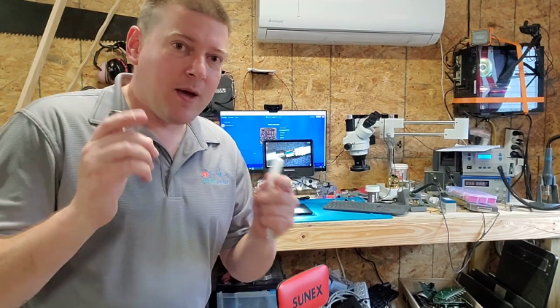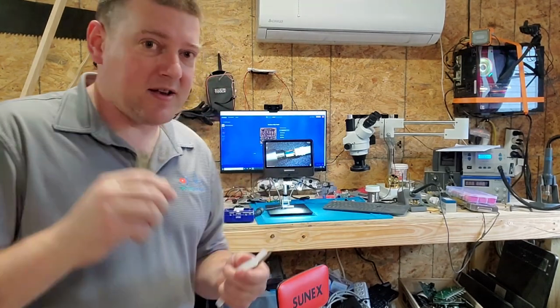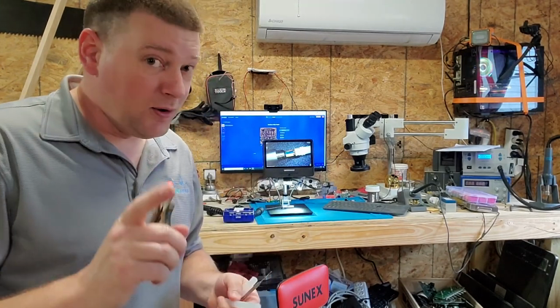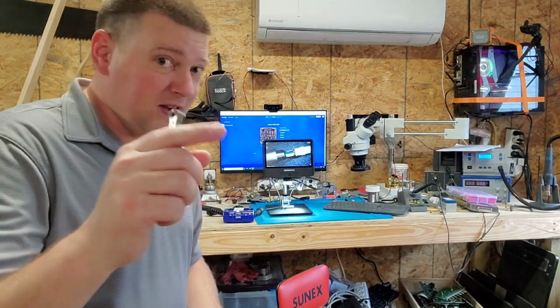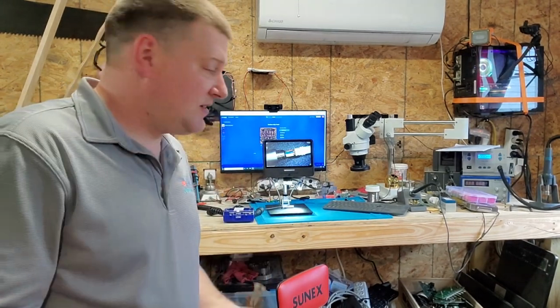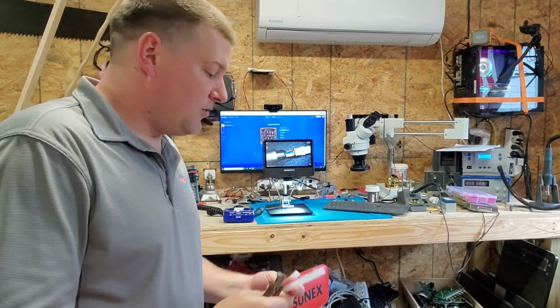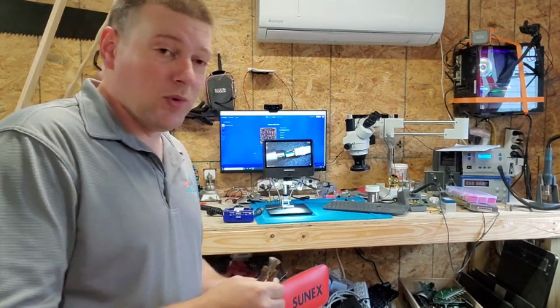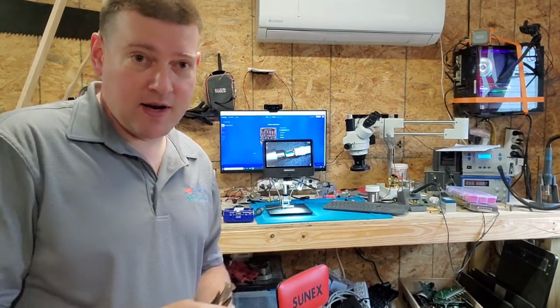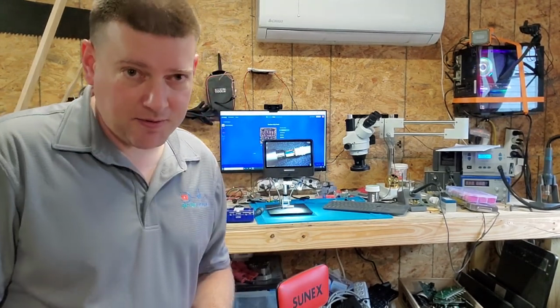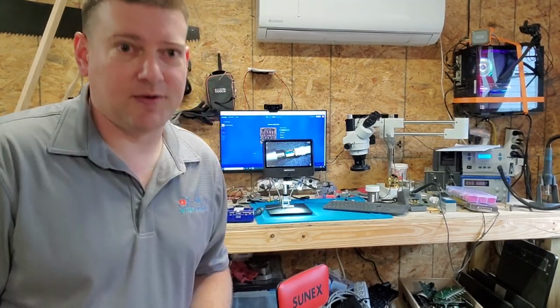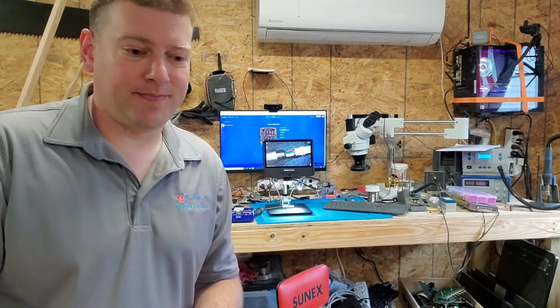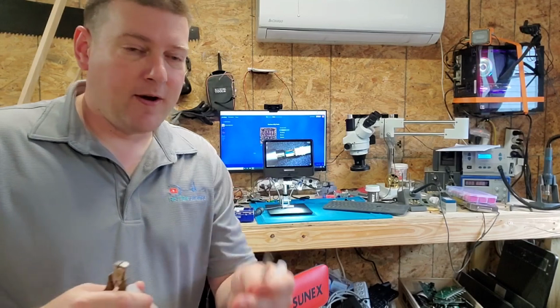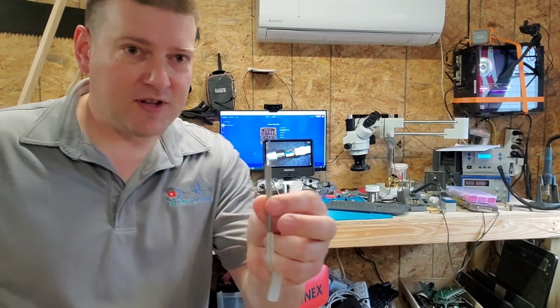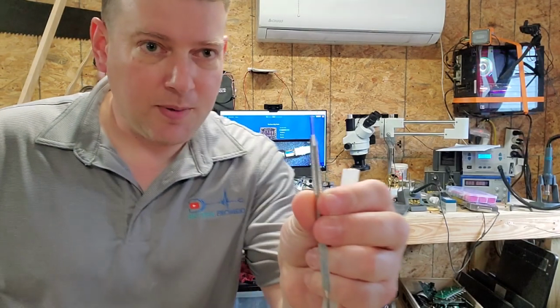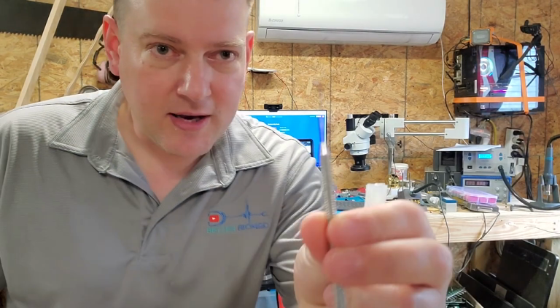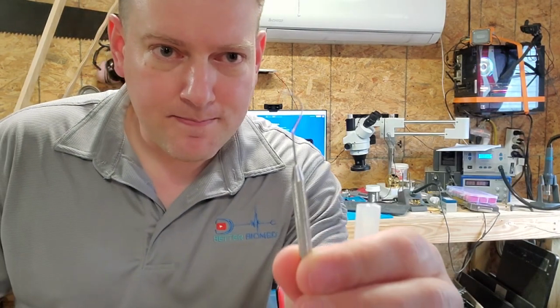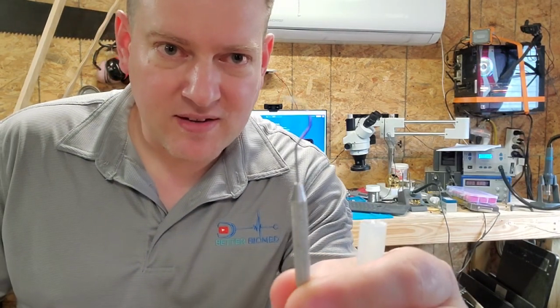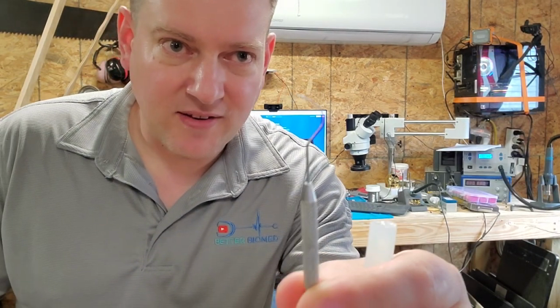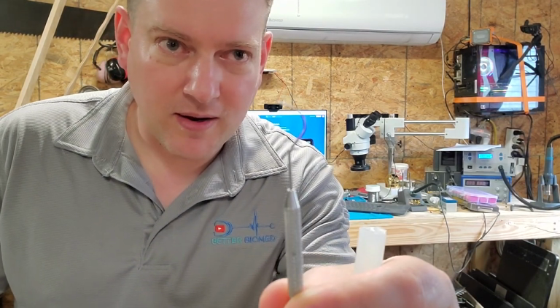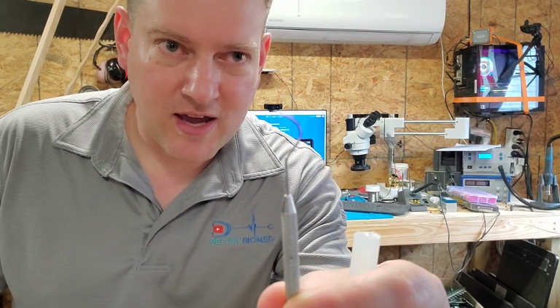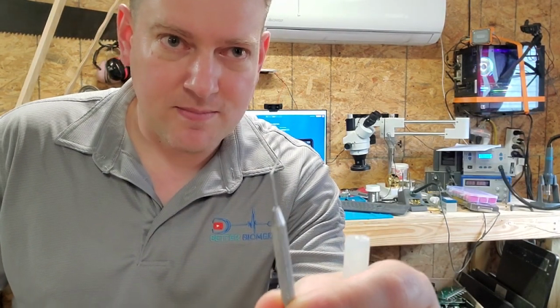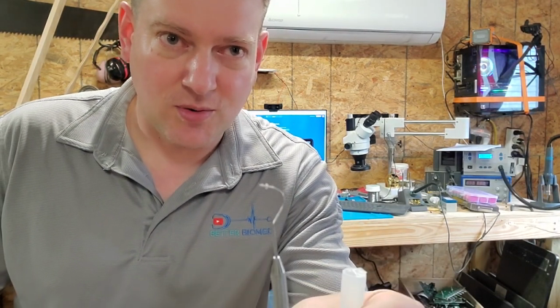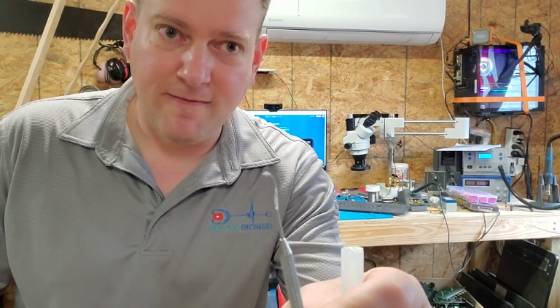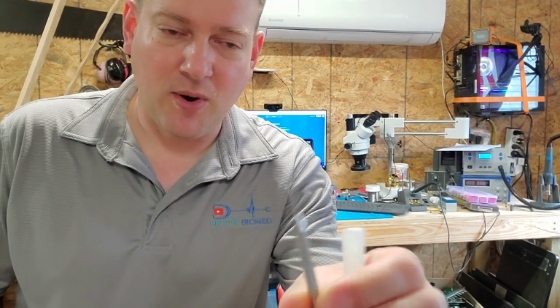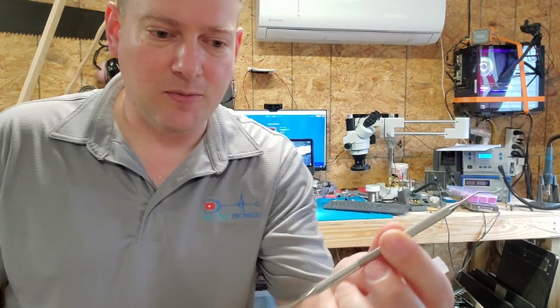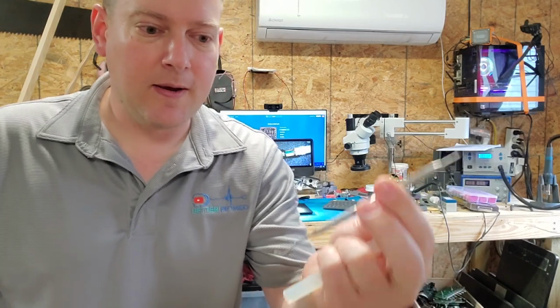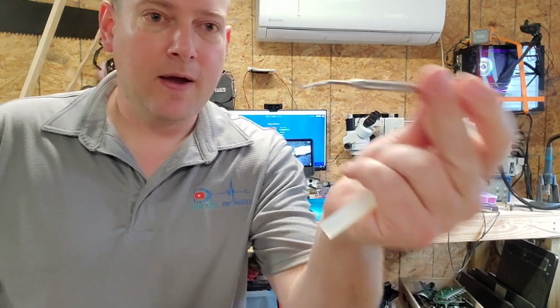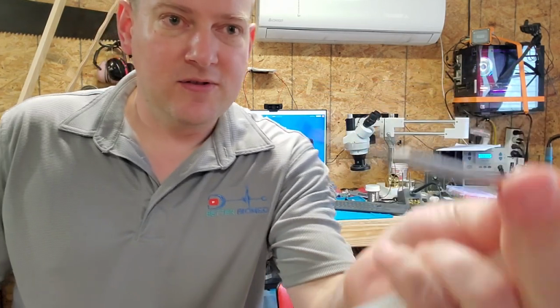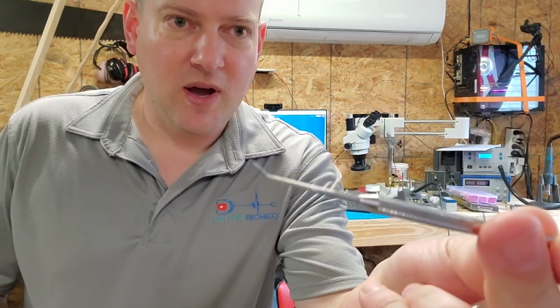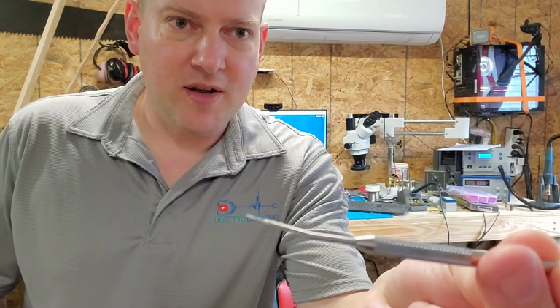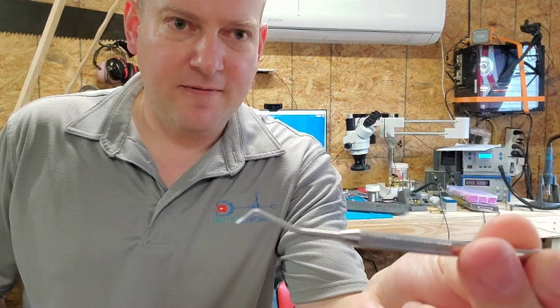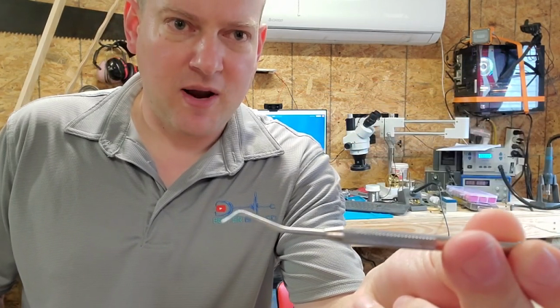In order to fix these cables, we're going to need a couple of tools. First thing you're probably going to need is a dental pick — just a really fine point dental pick. It's also got a broadside for scraping.